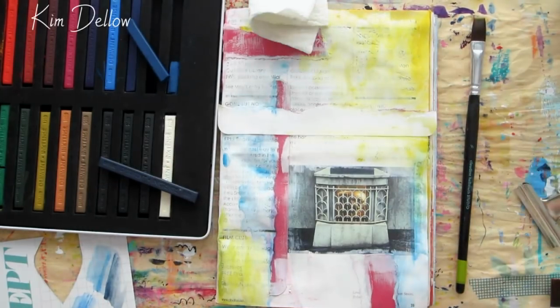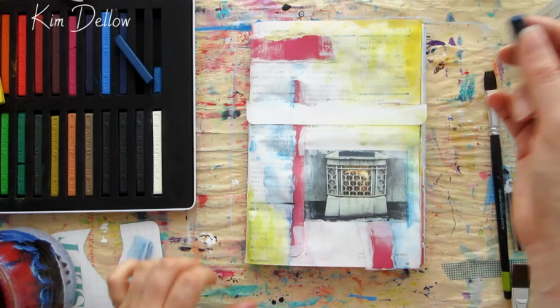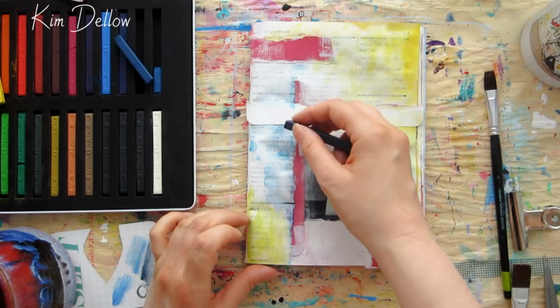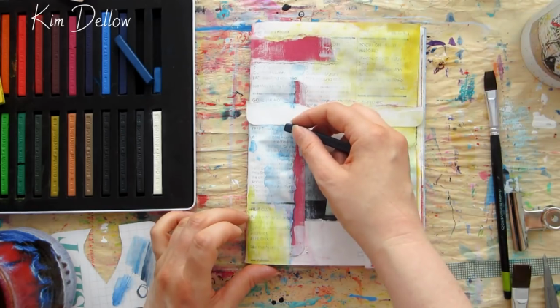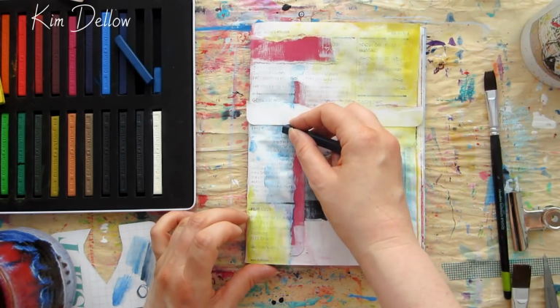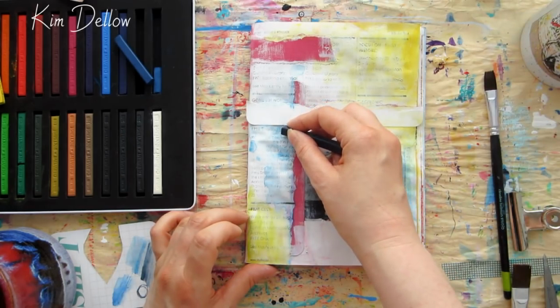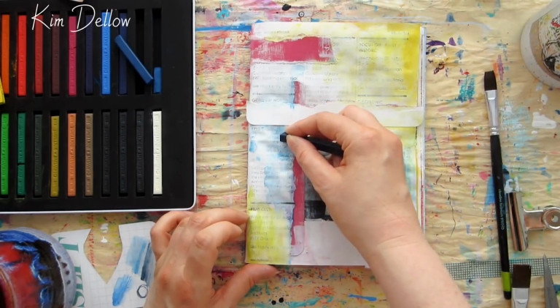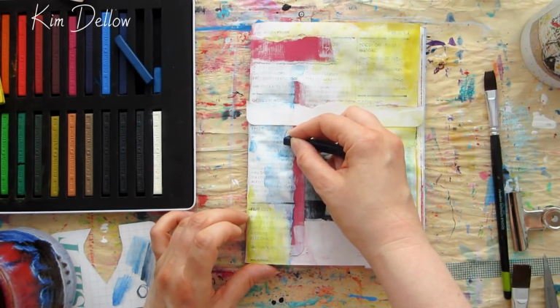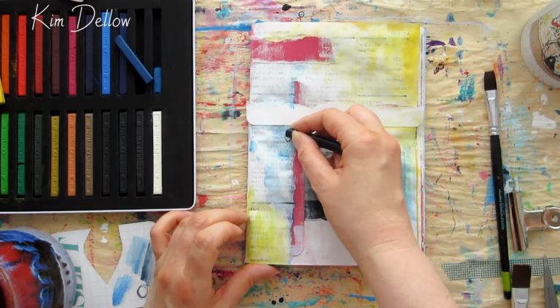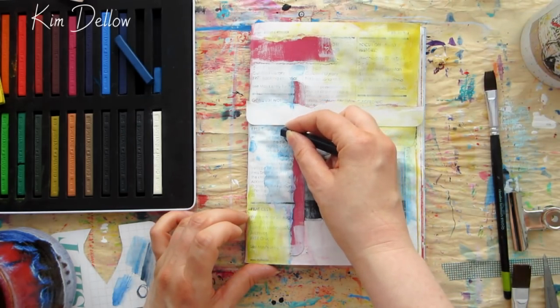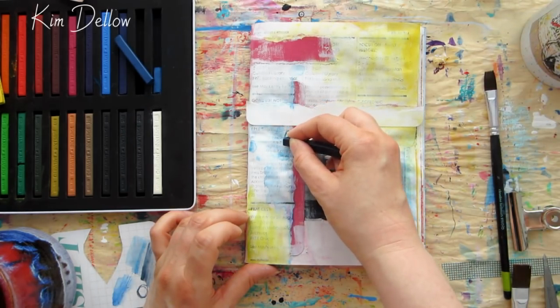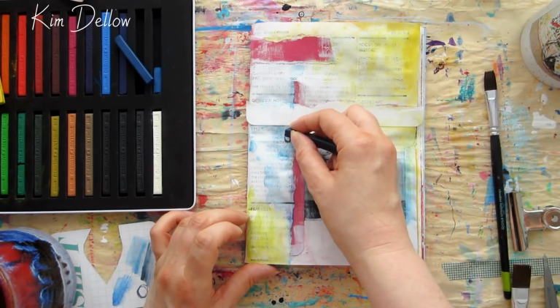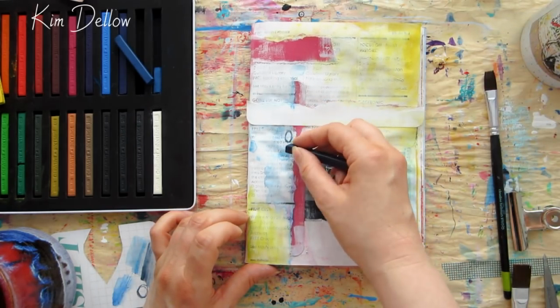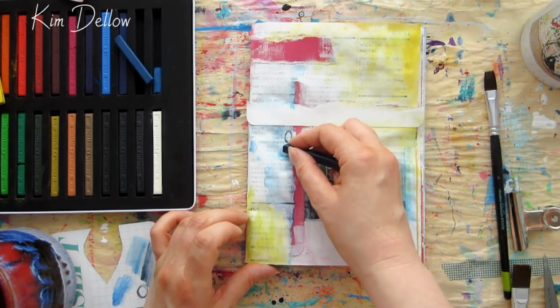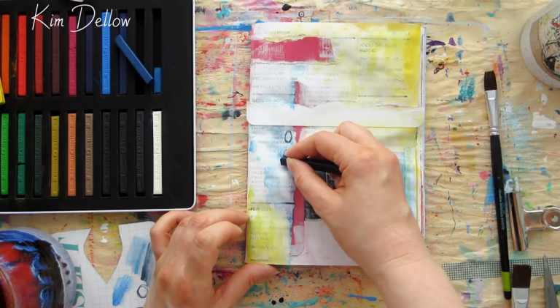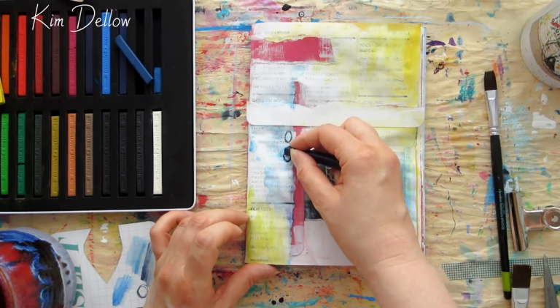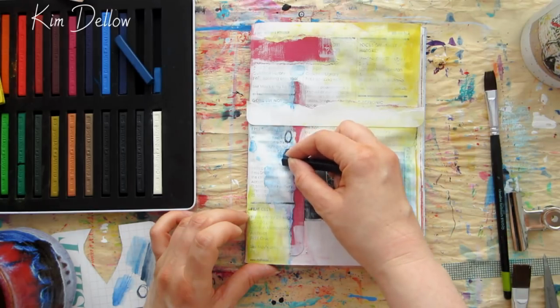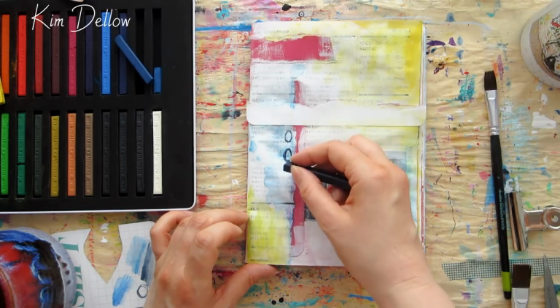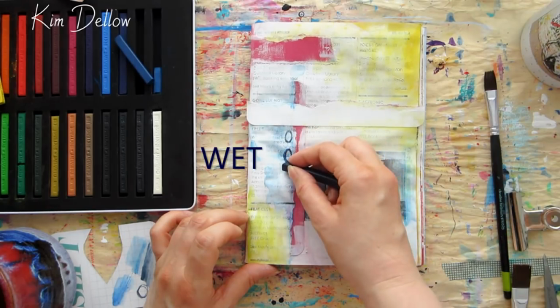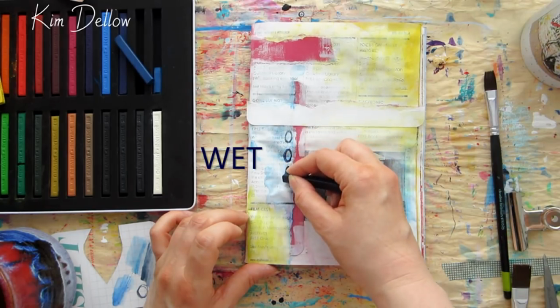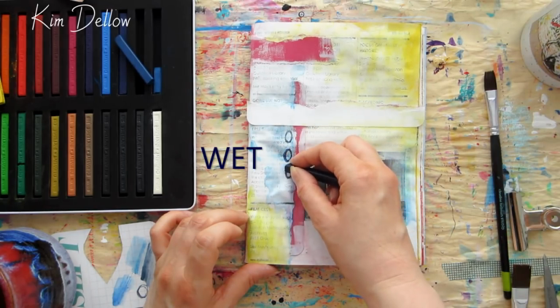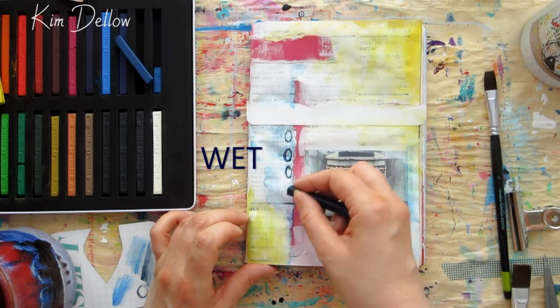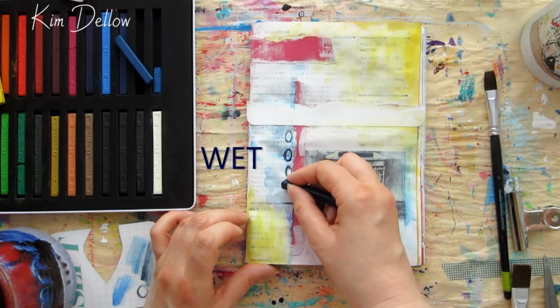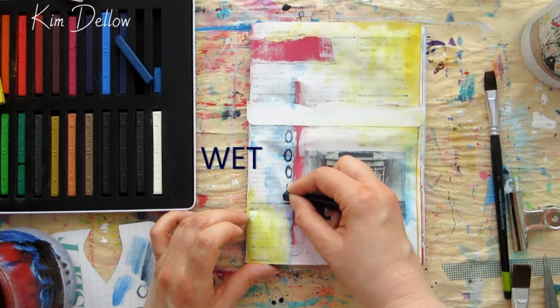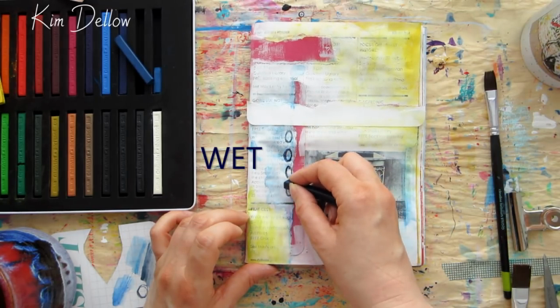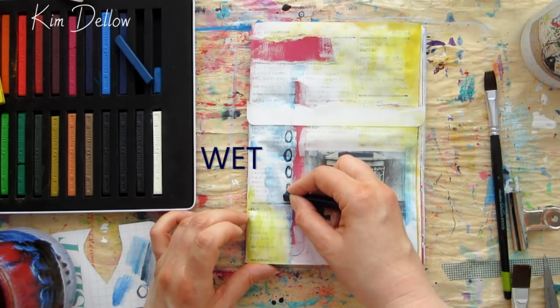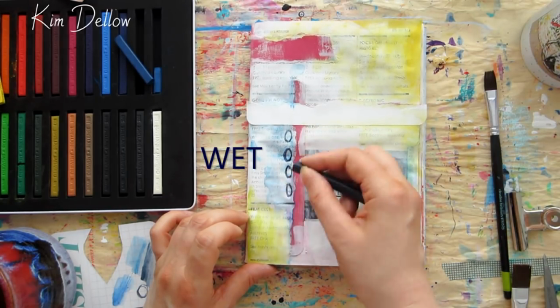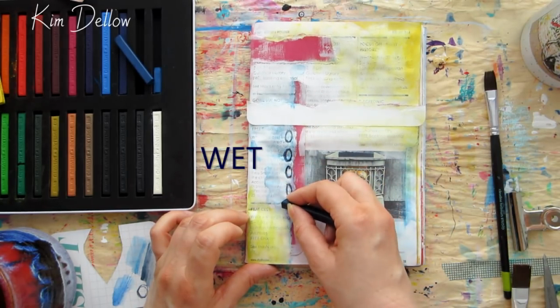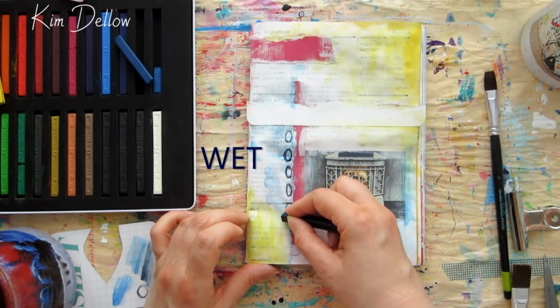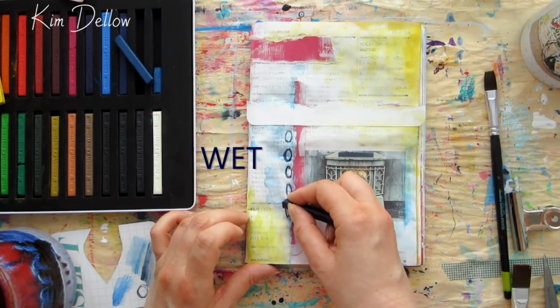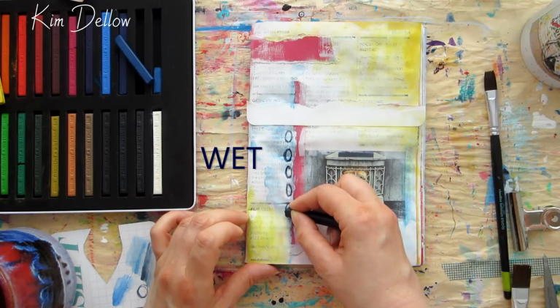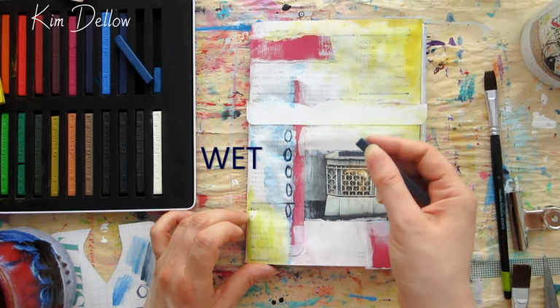Don't be afraid to add them to wet parts of the page too — that's application technique number three, and it's a great way to get some really intense mark making with them.